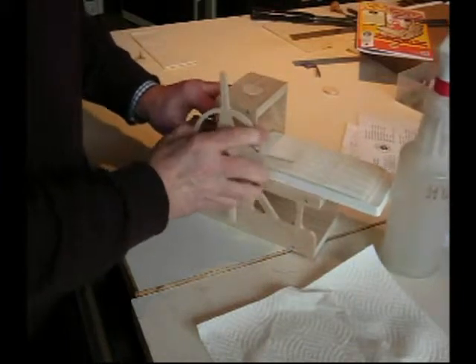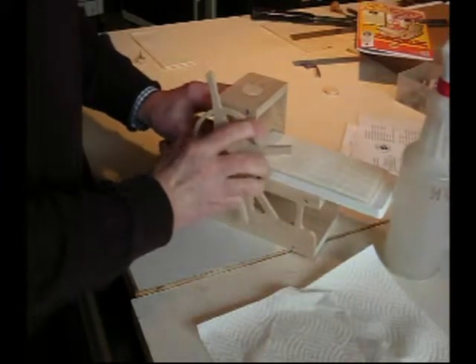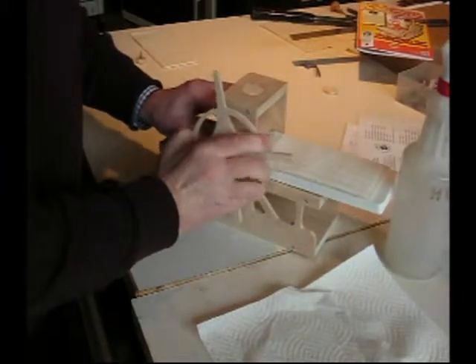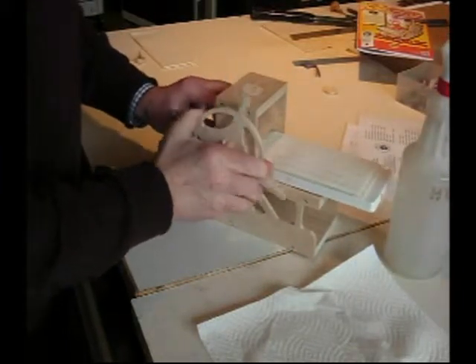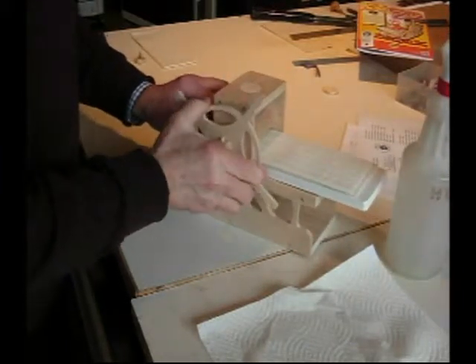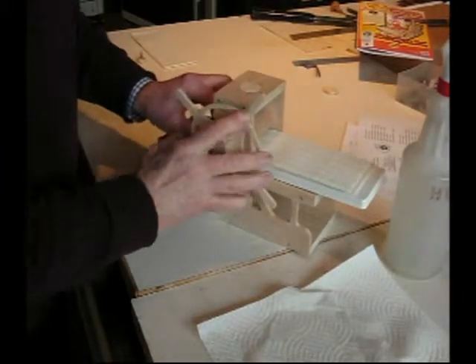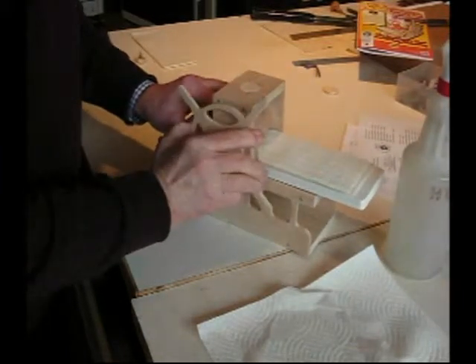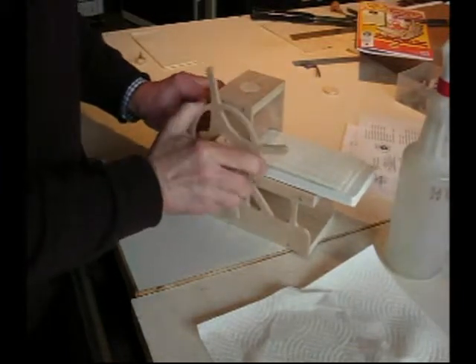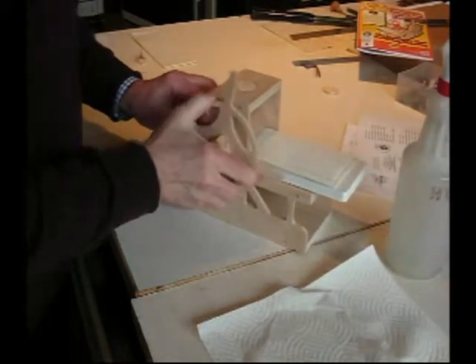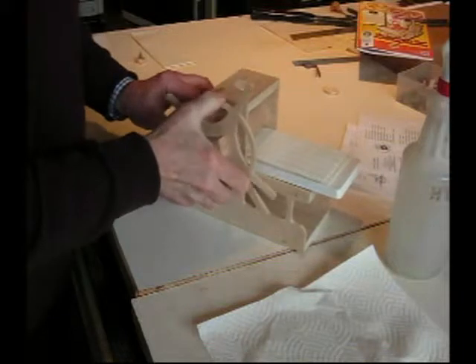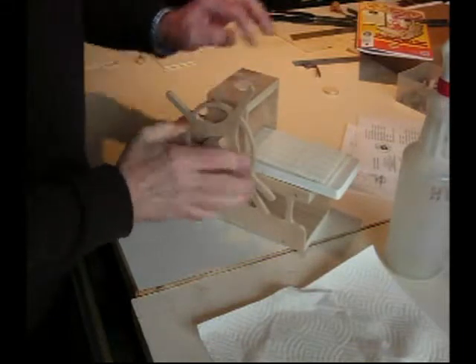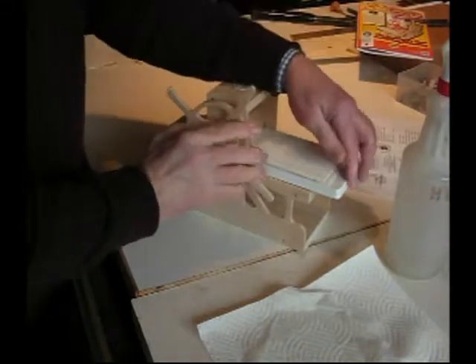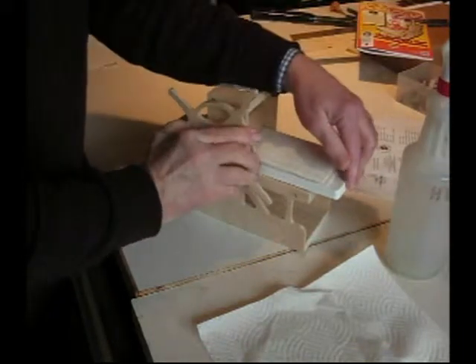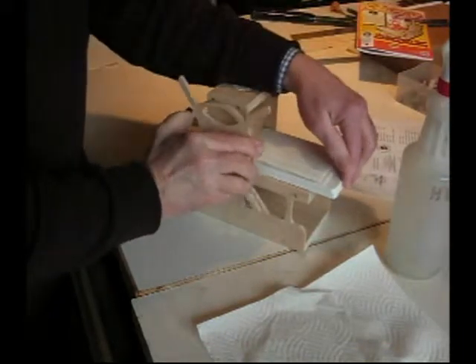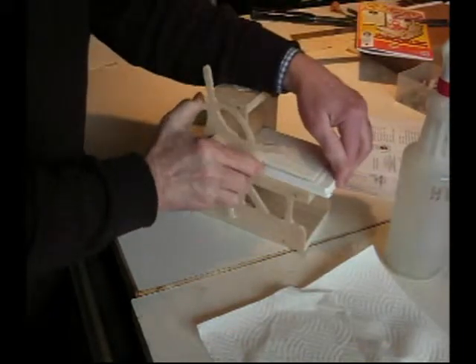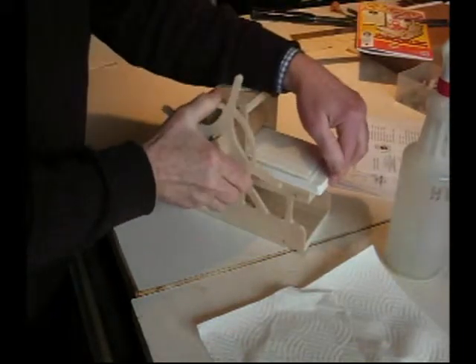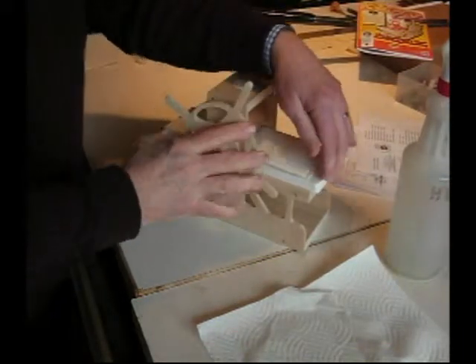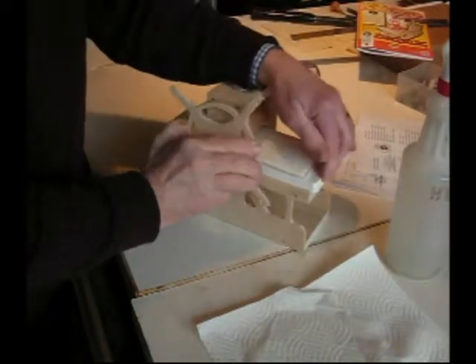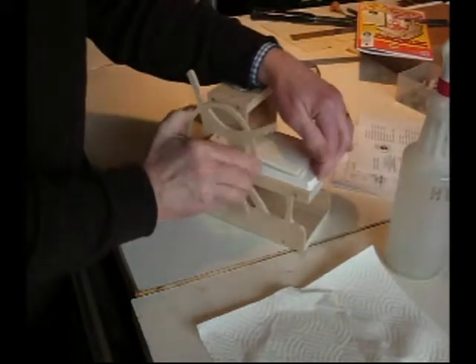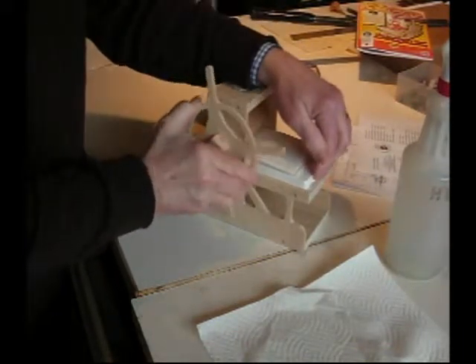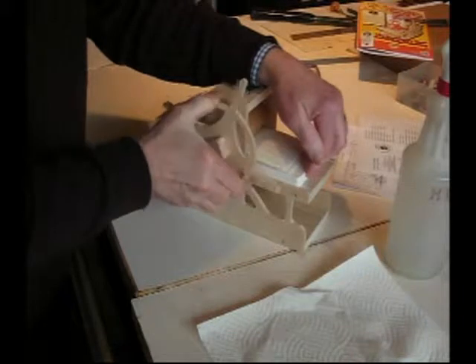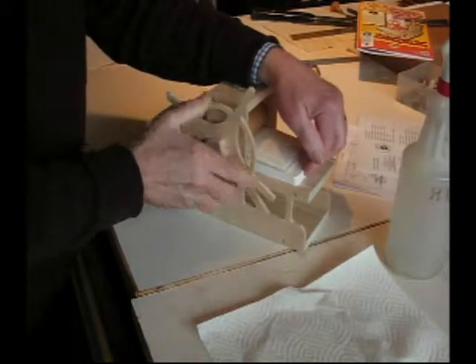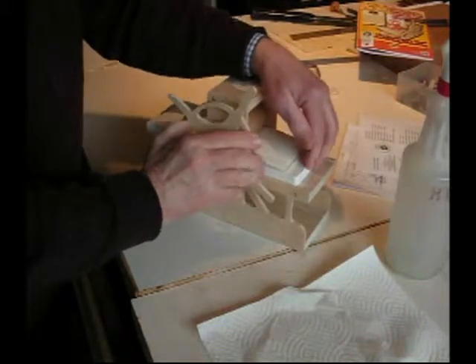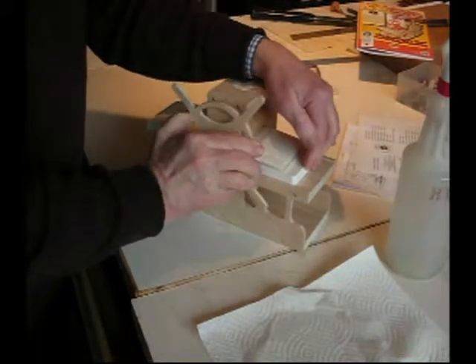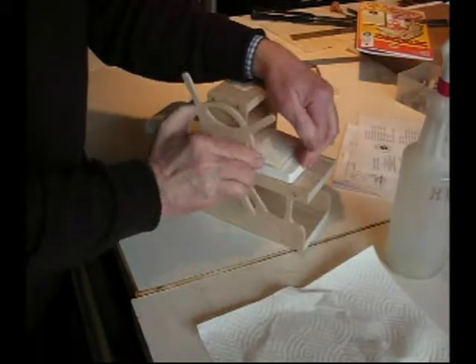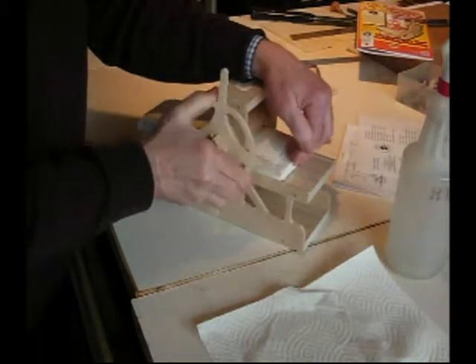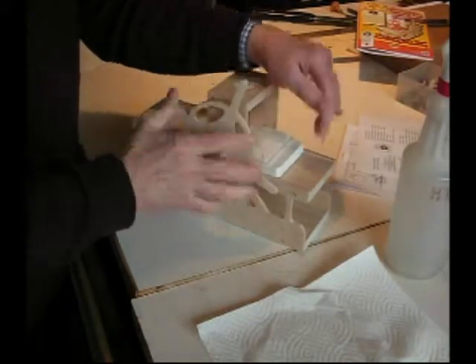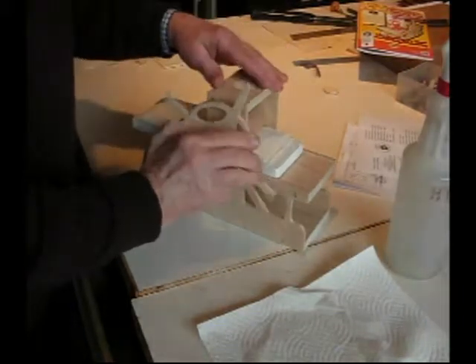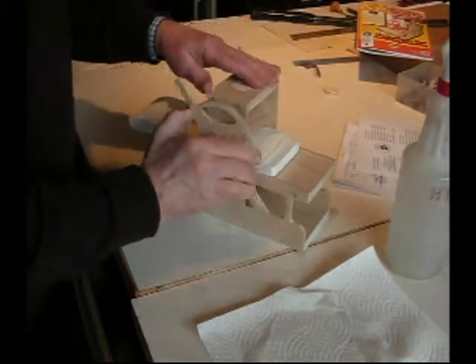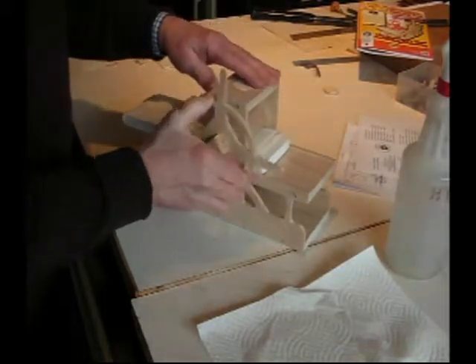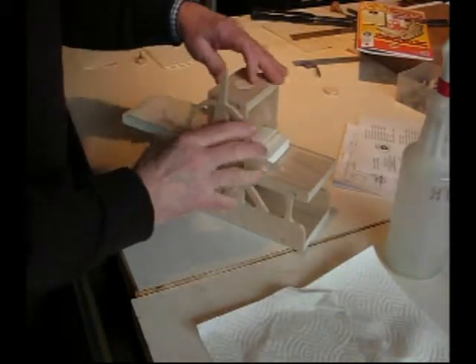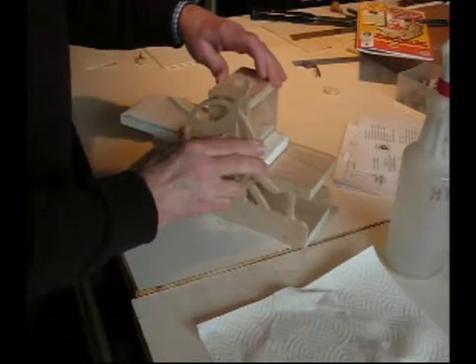I like to go two times, so now I'm pulling the bed back and if I want to I can push this way. Sometimes it goes on its own, sometimes it doesn't. It's just a good idea to plan on using two hands if you need to.